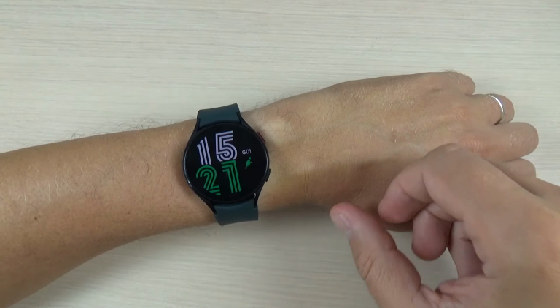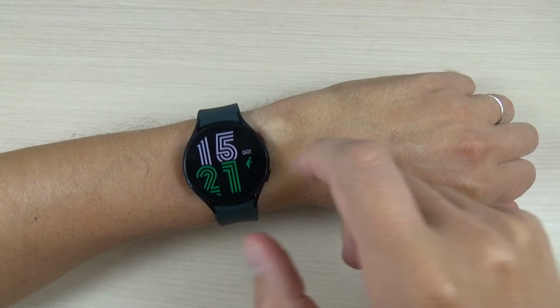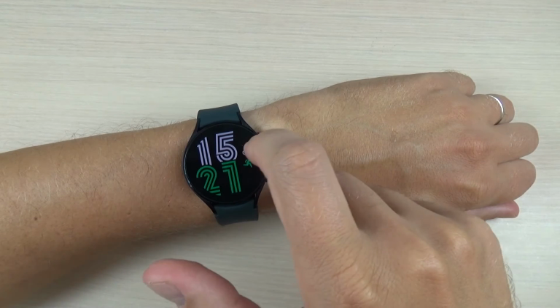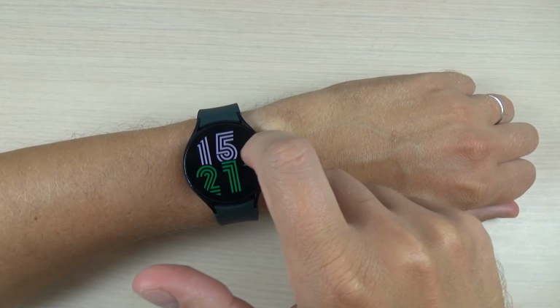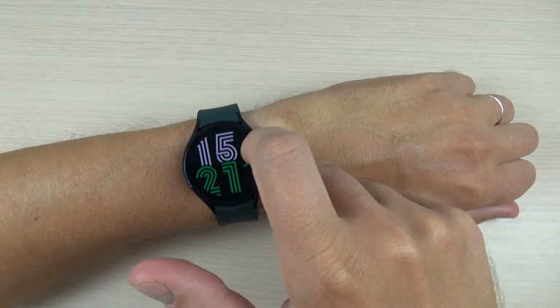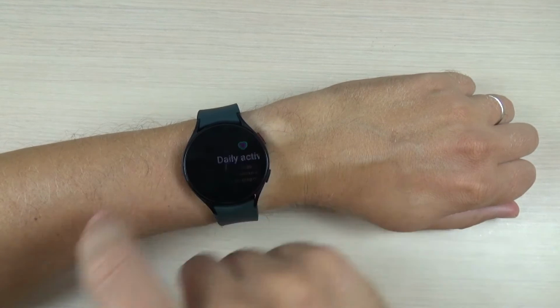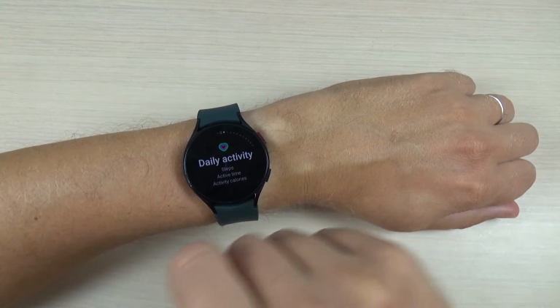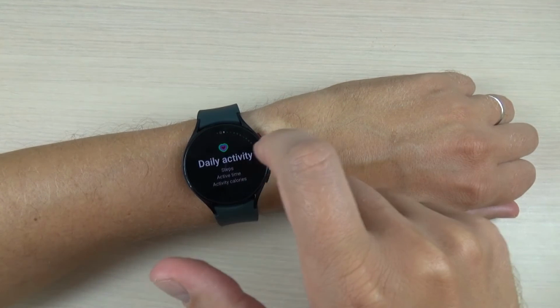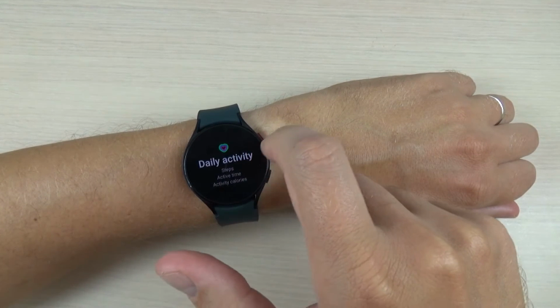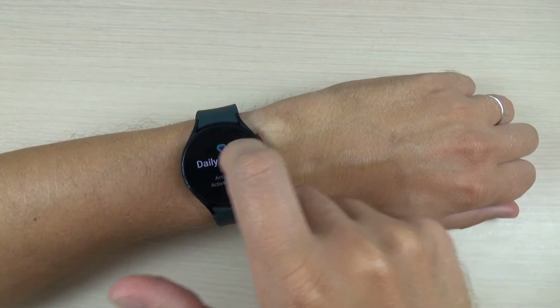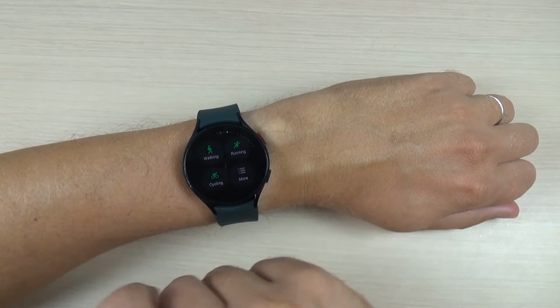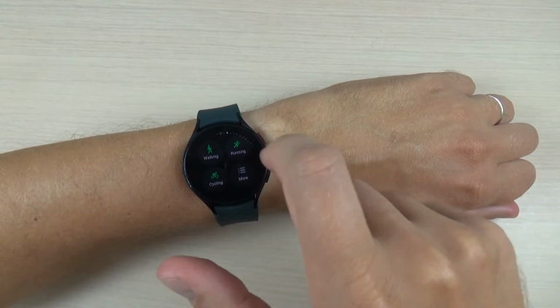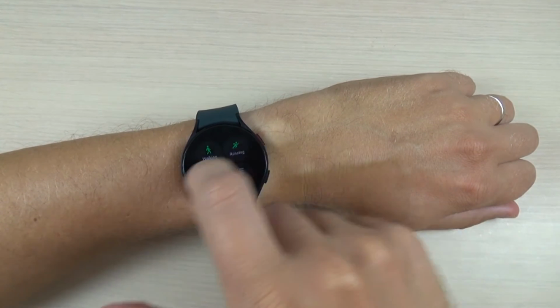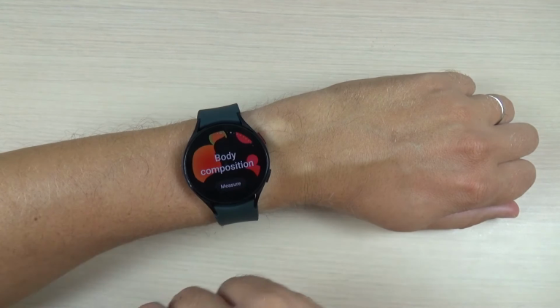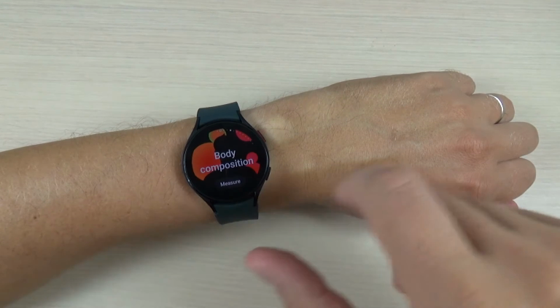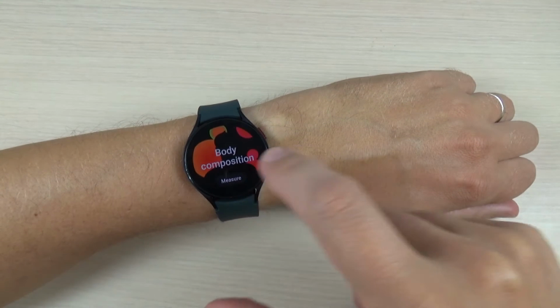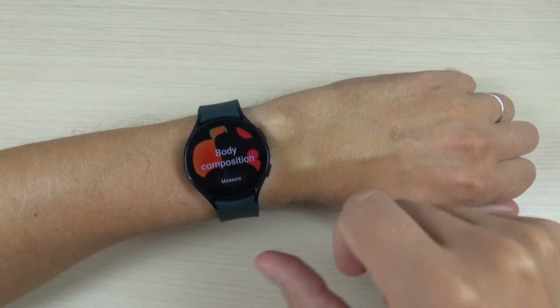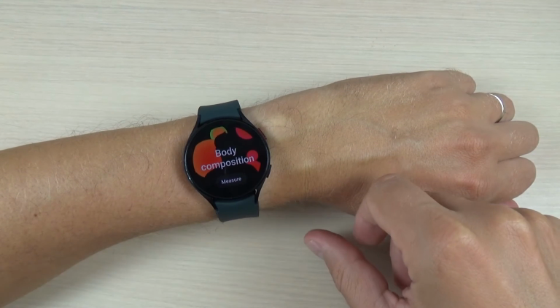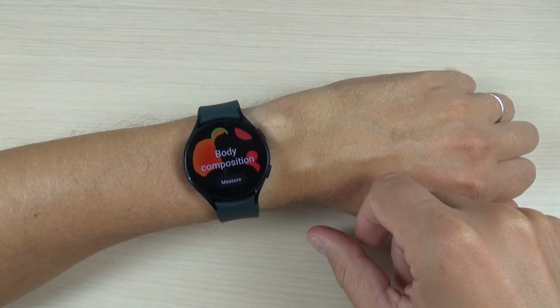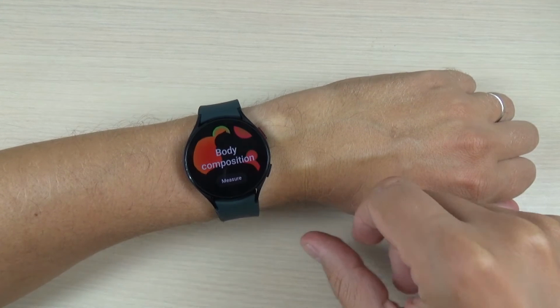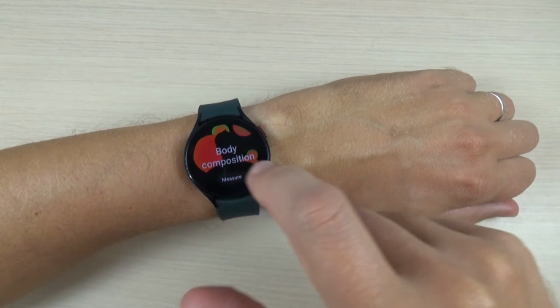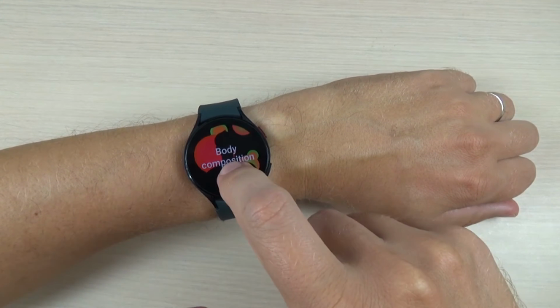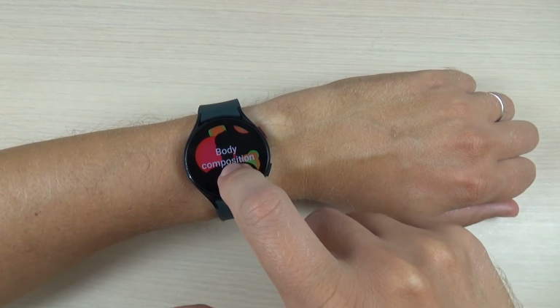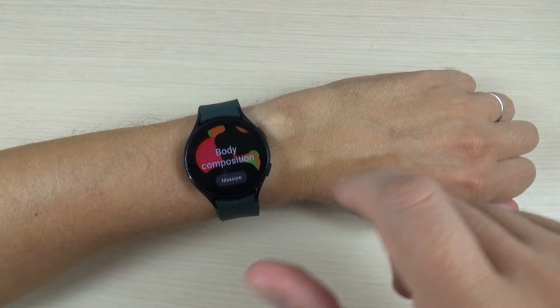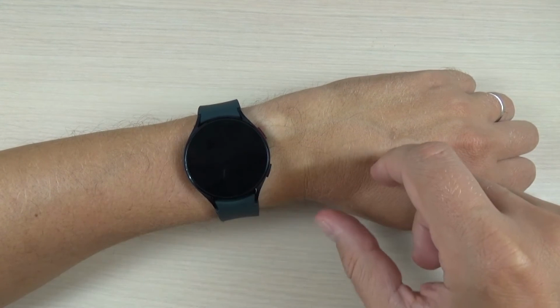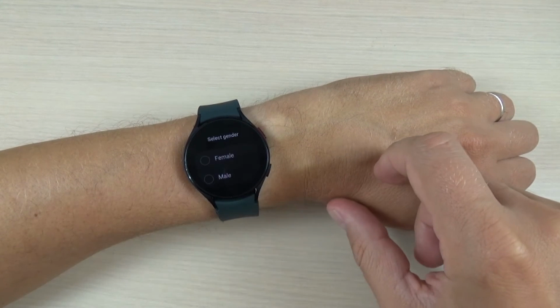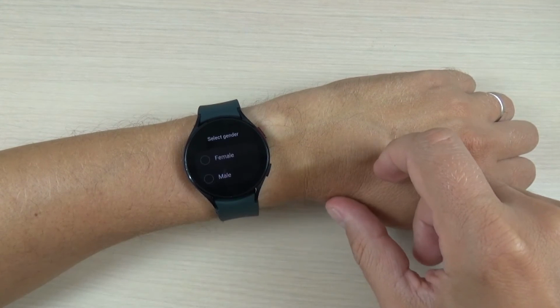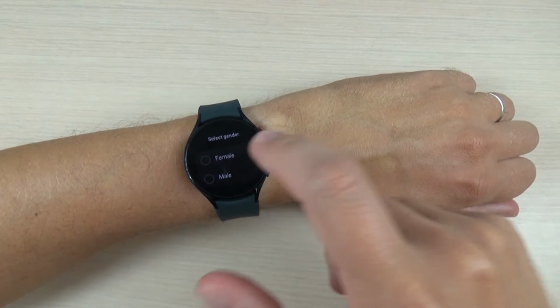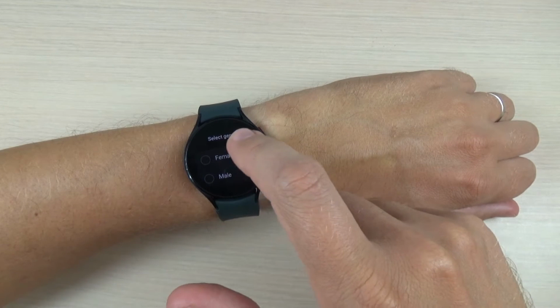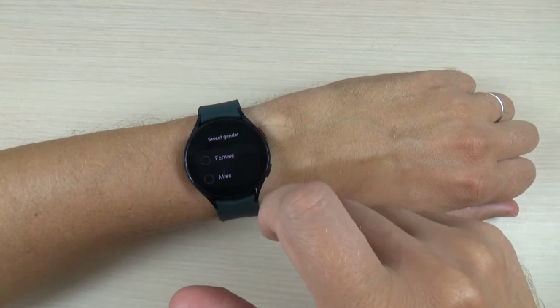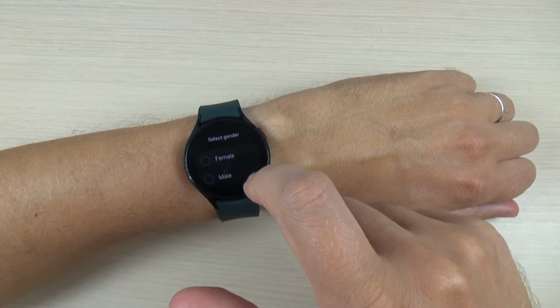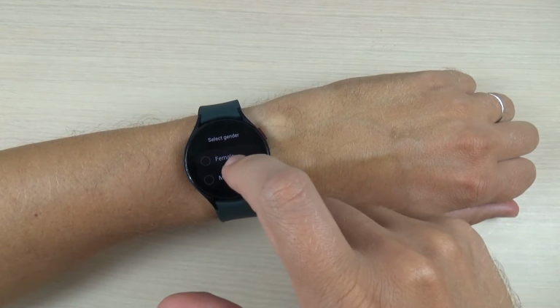To do that, just swipe to the right and here we have body composition. Press measure and select your gender.